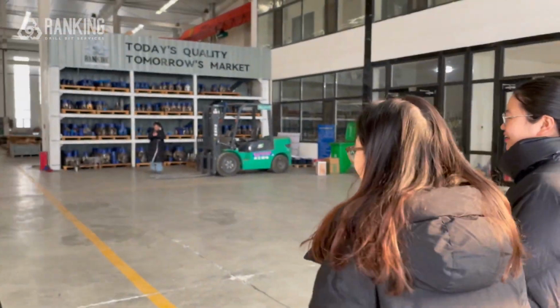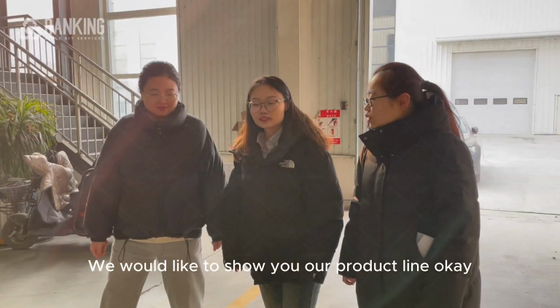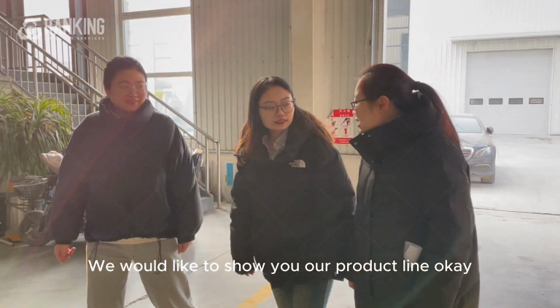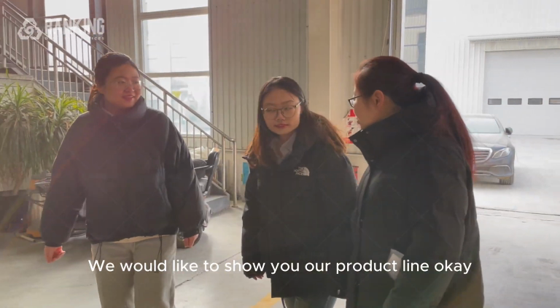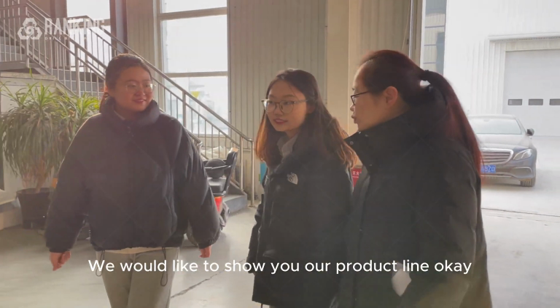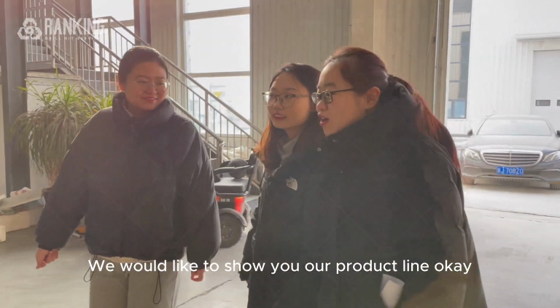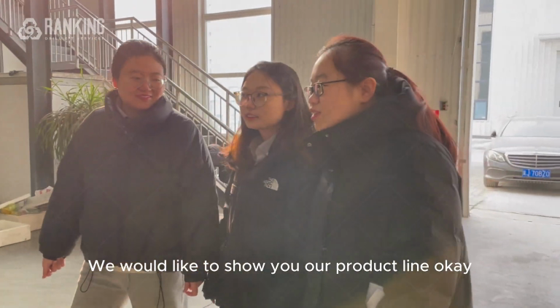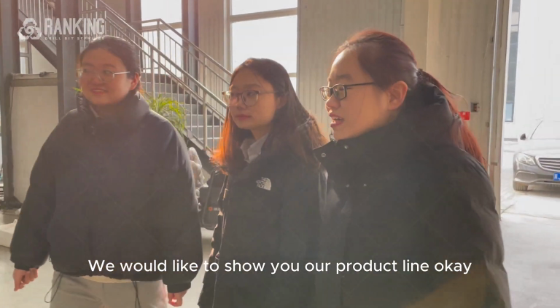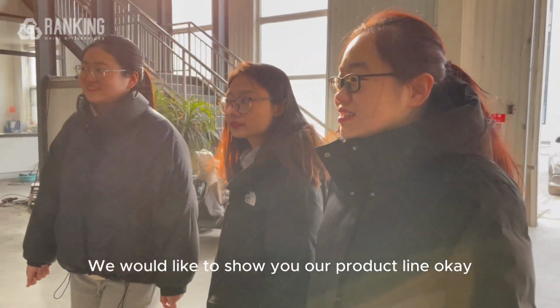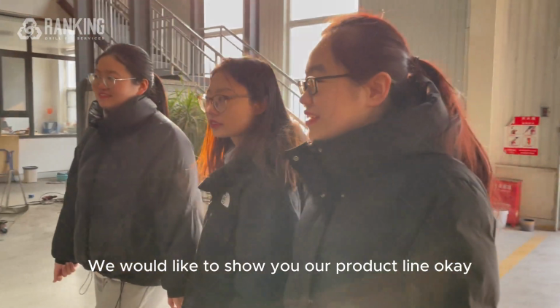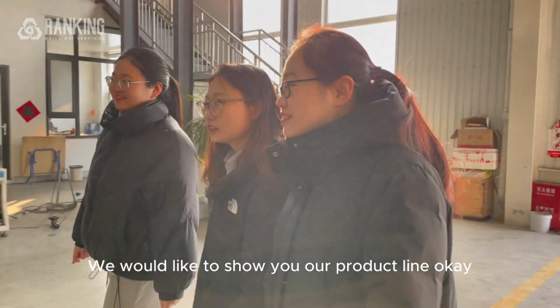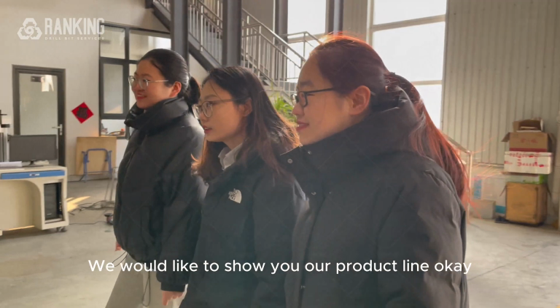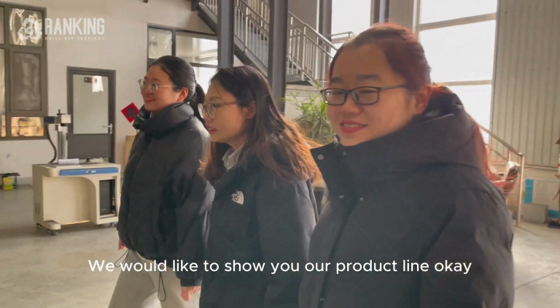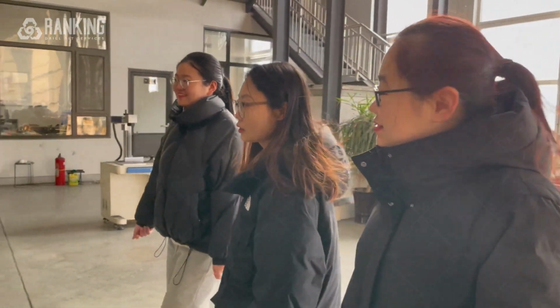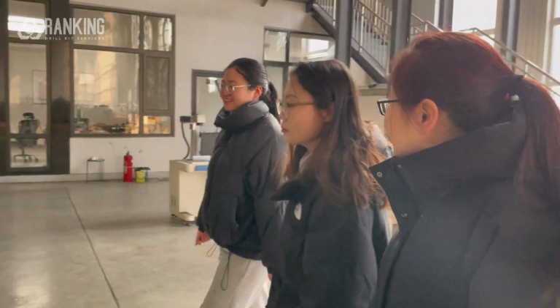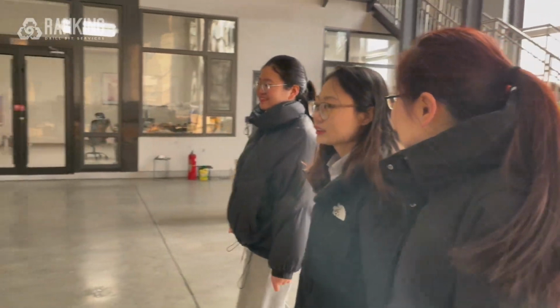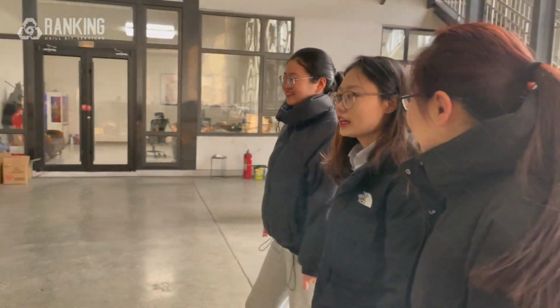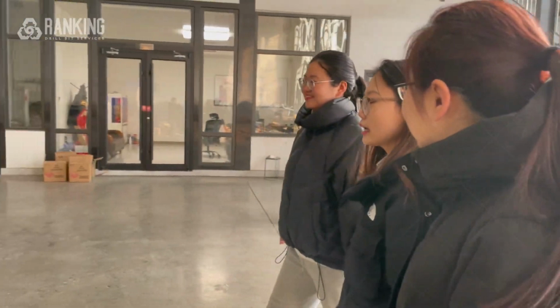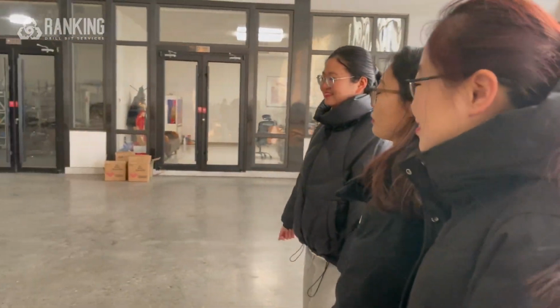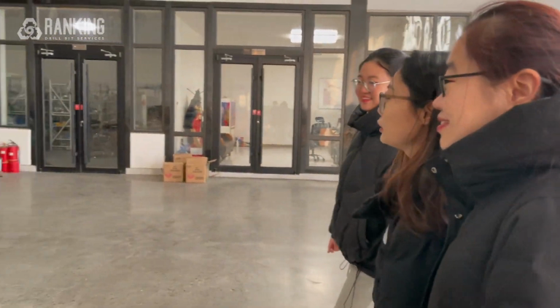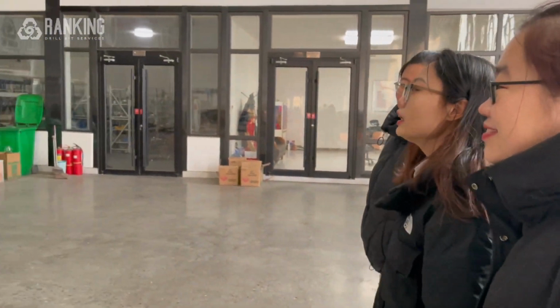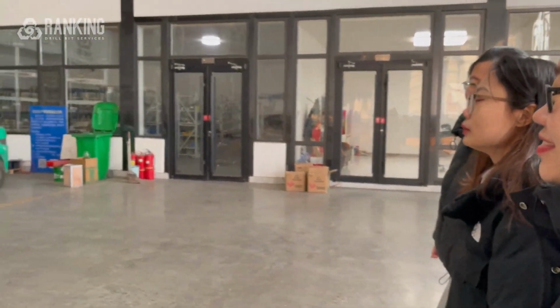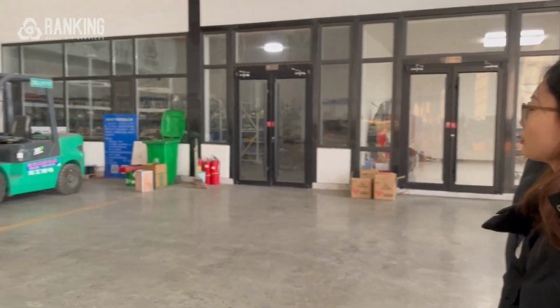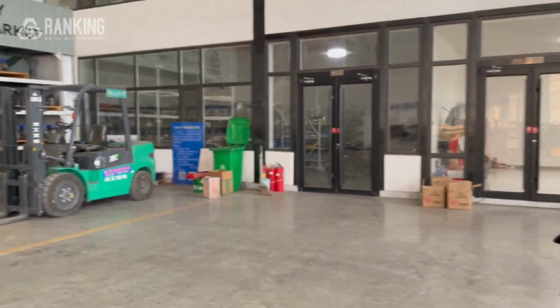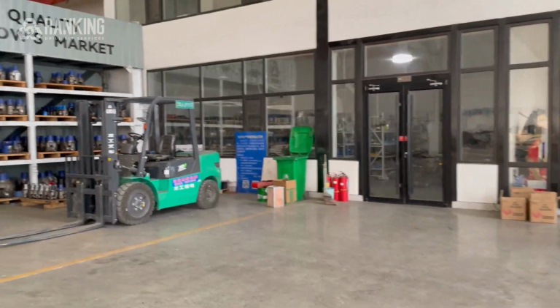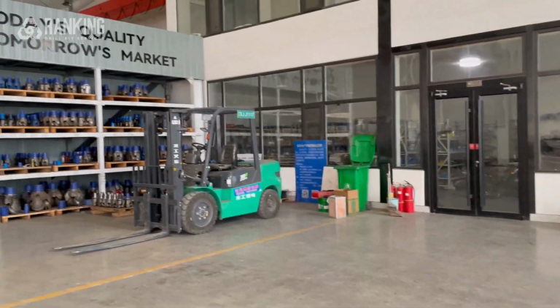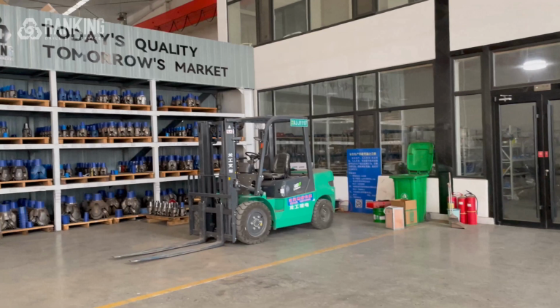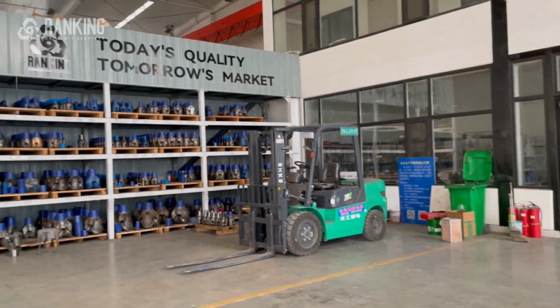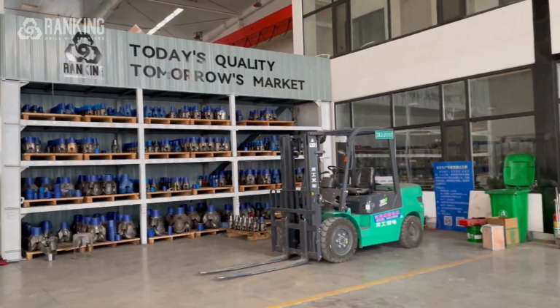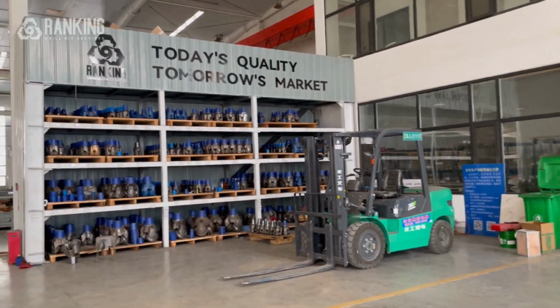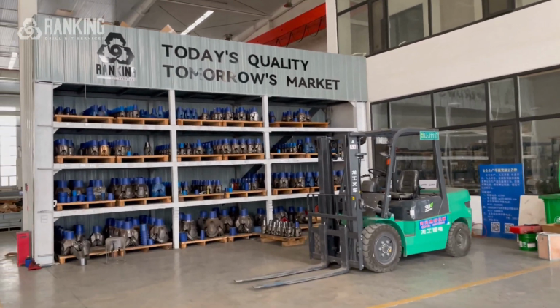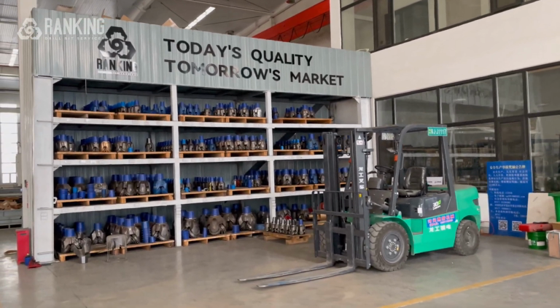We would like to show you our product line. Okay, thank you very much. And I'm very much looking forward to learning more about your company.